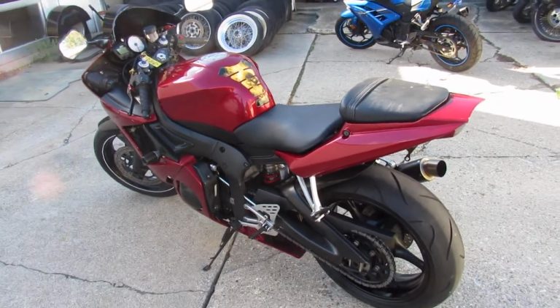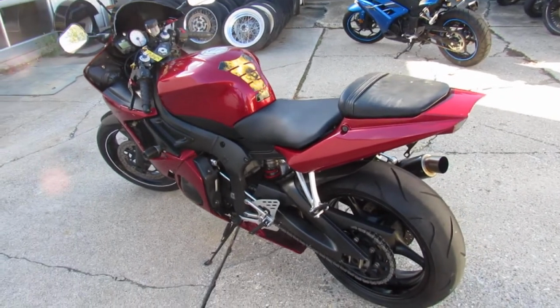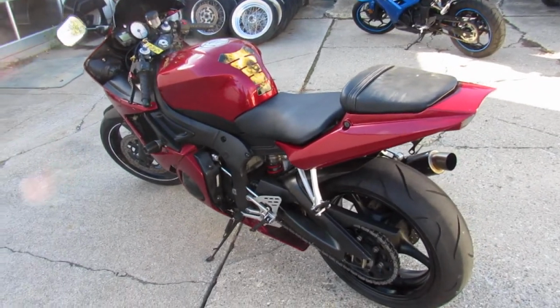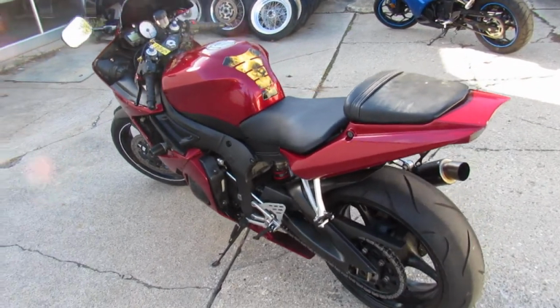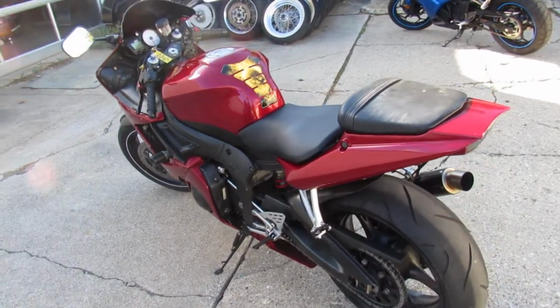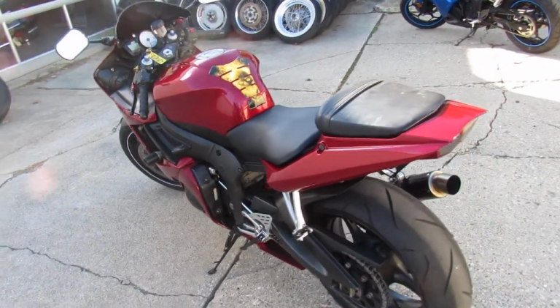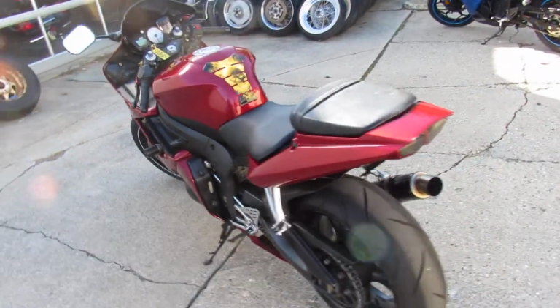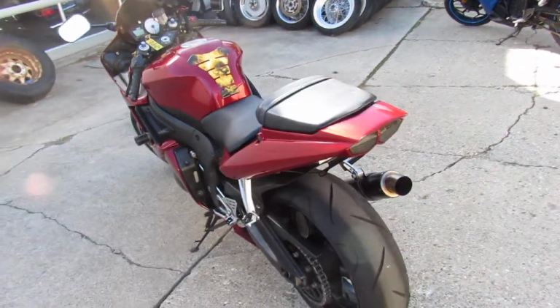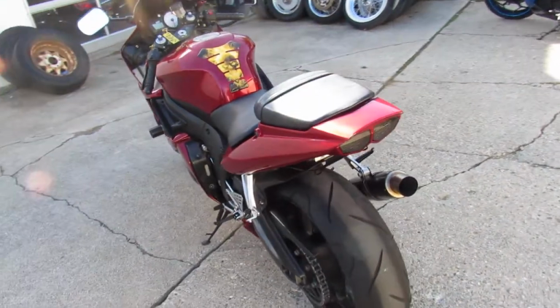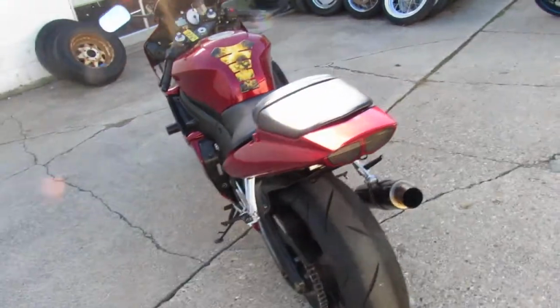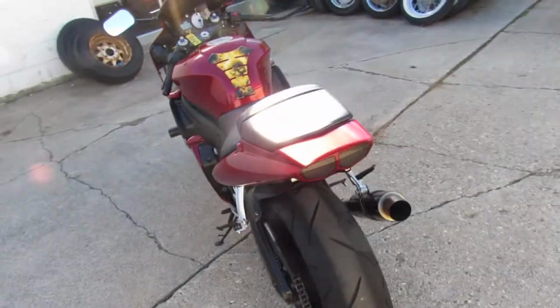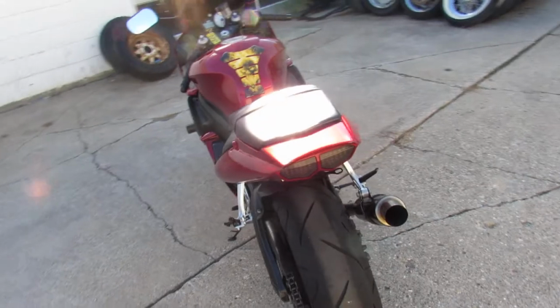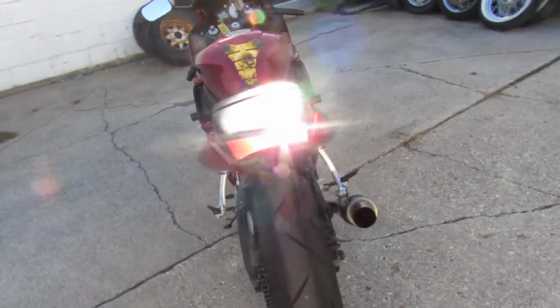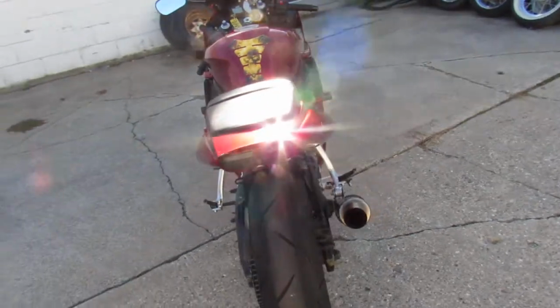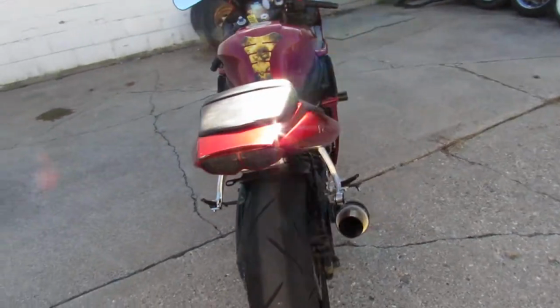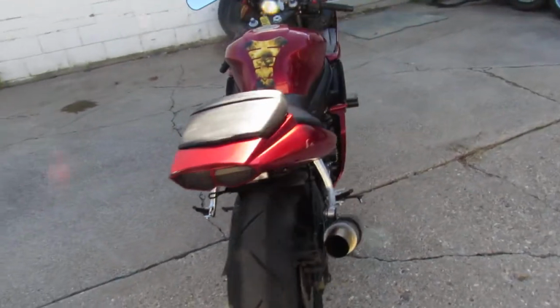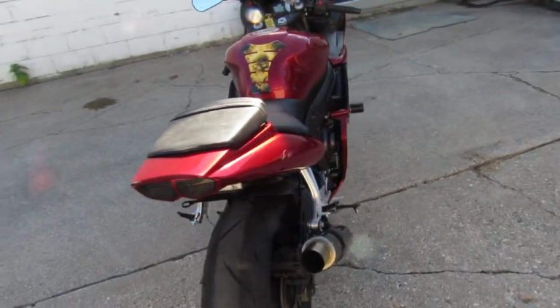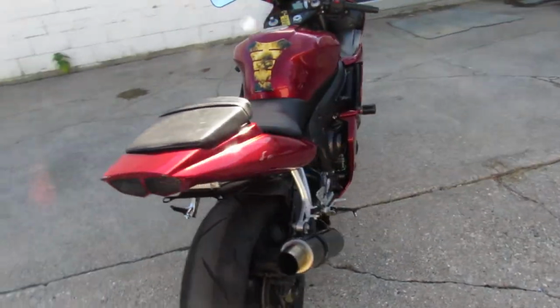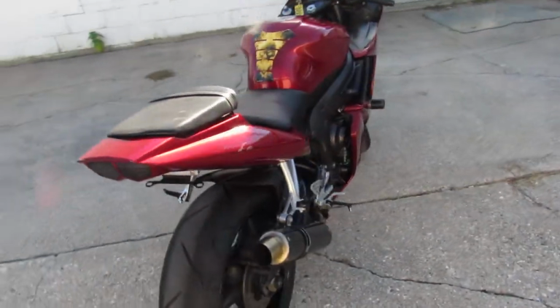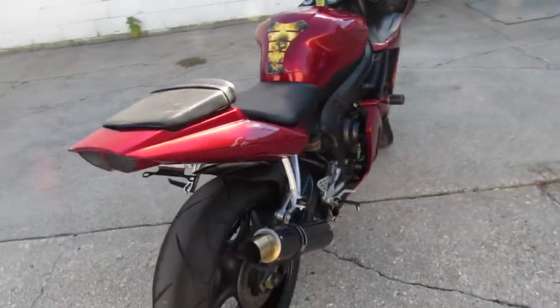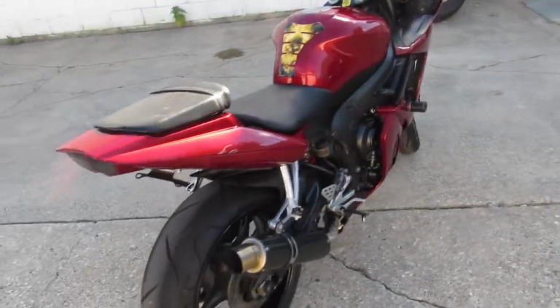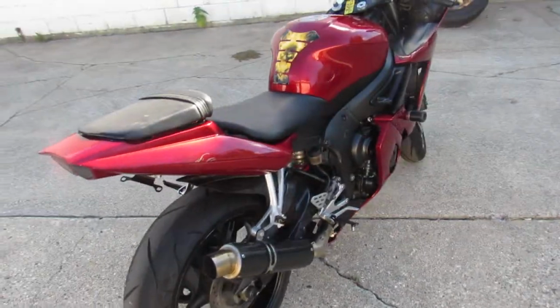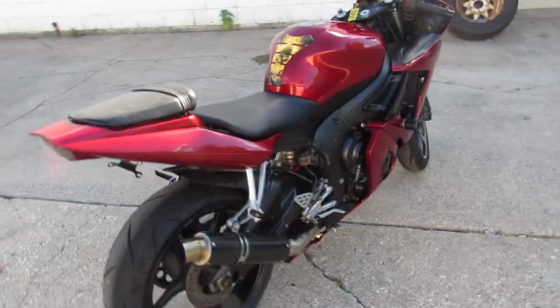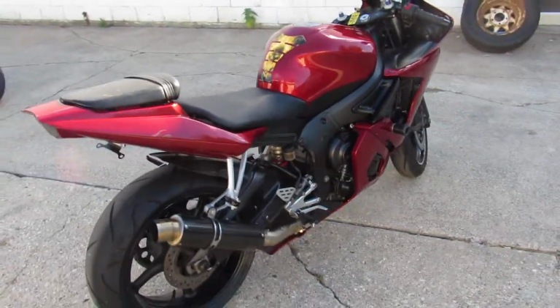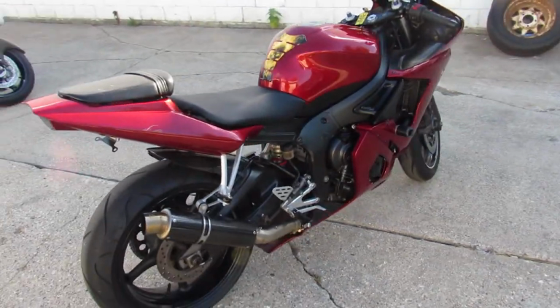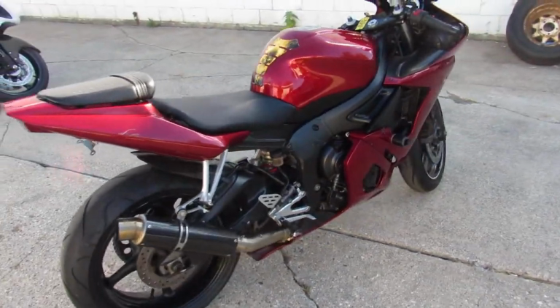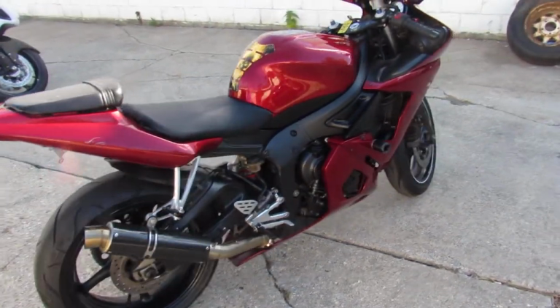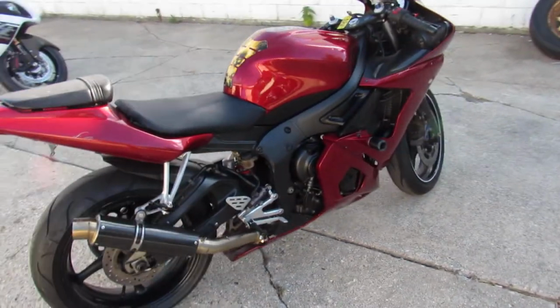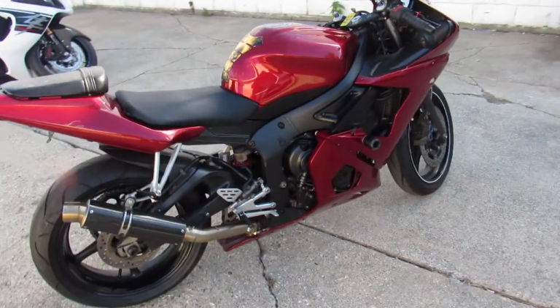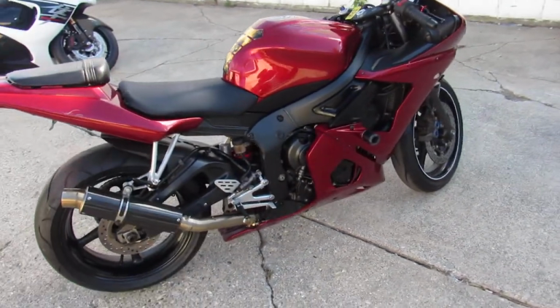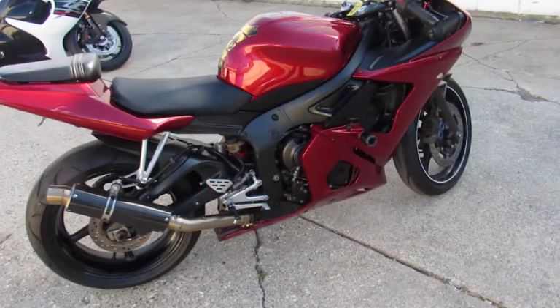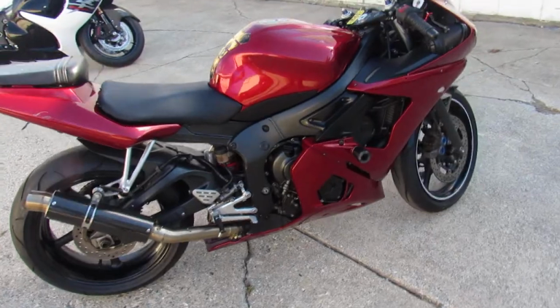Hey guys, ApprovalPowerSports.com here doing some videos on some sport bikes we just got off the truck. We're getting them up as fast as we can. This one here is the 2004 R6.